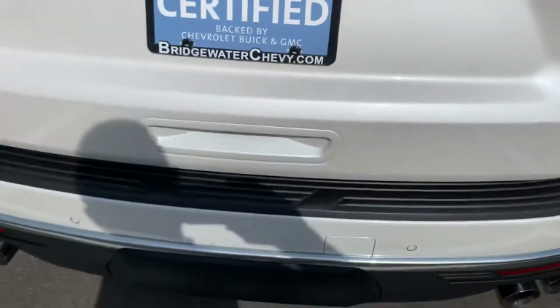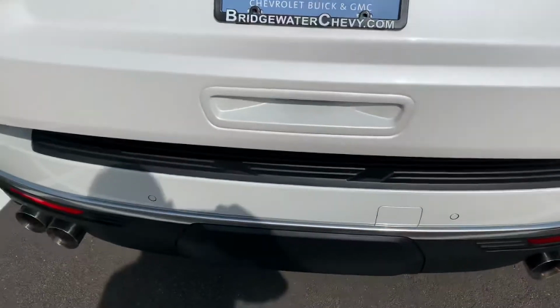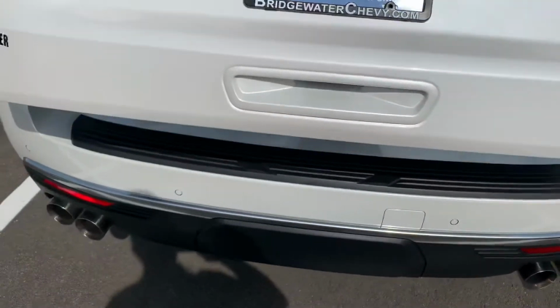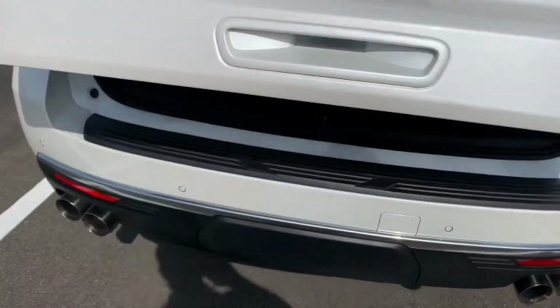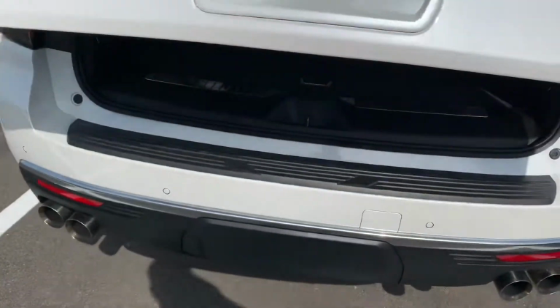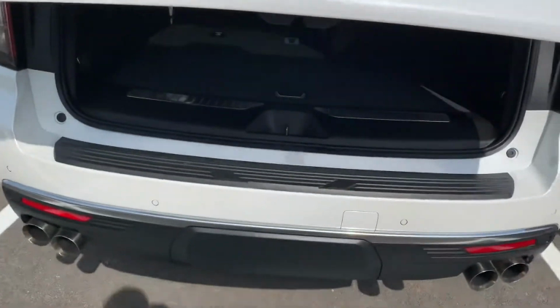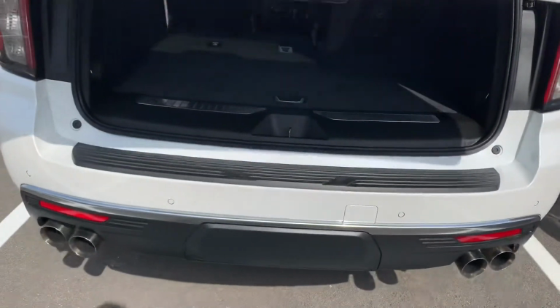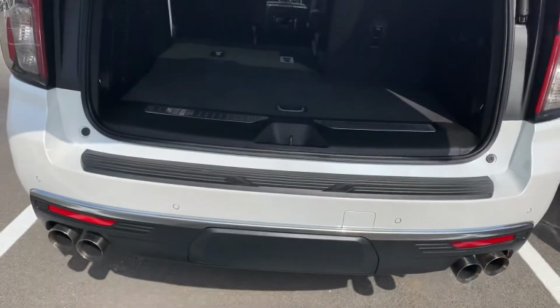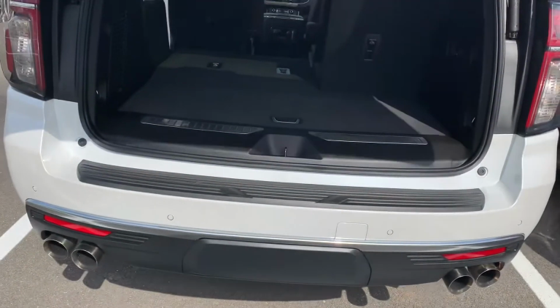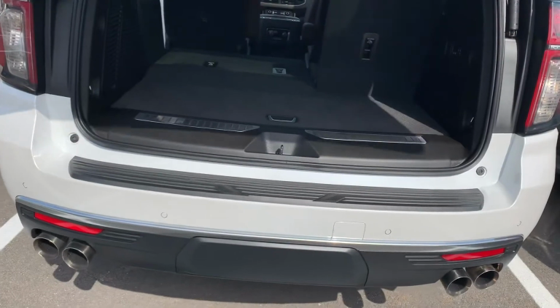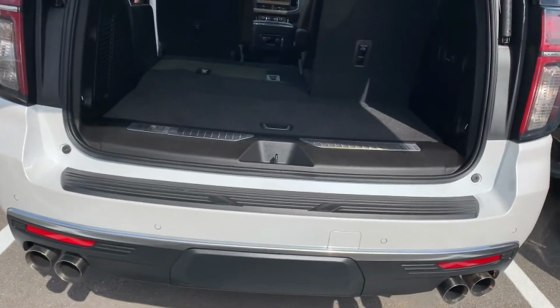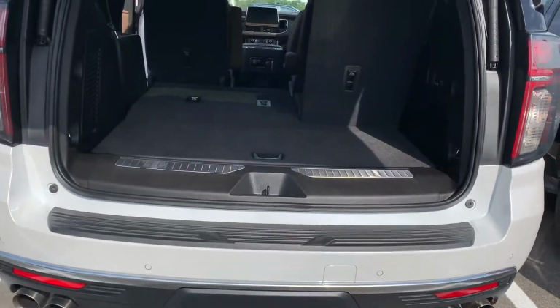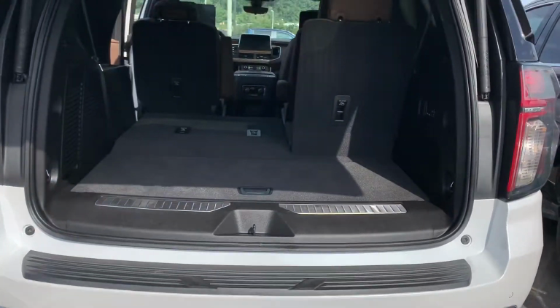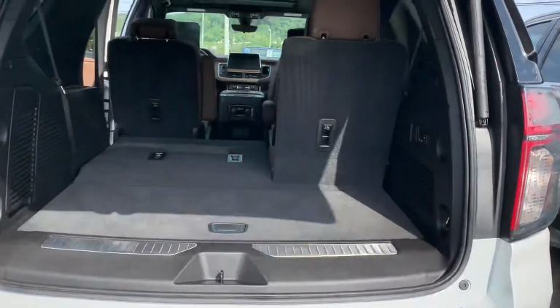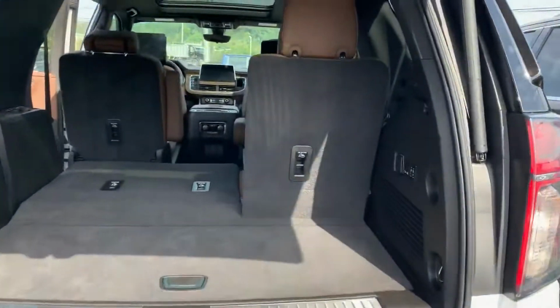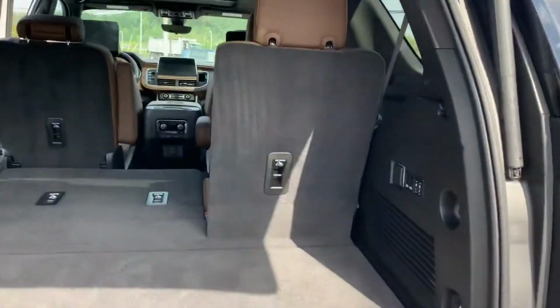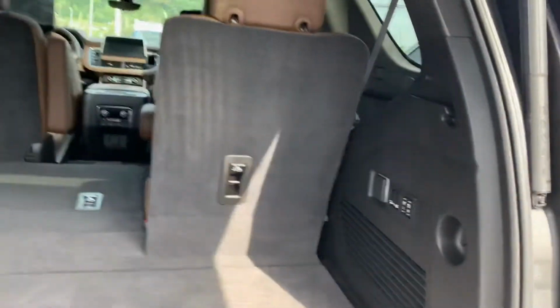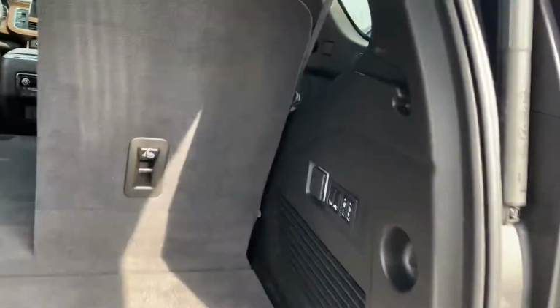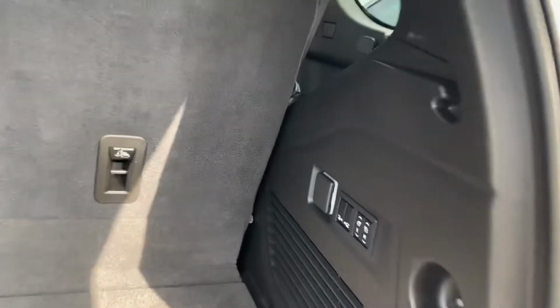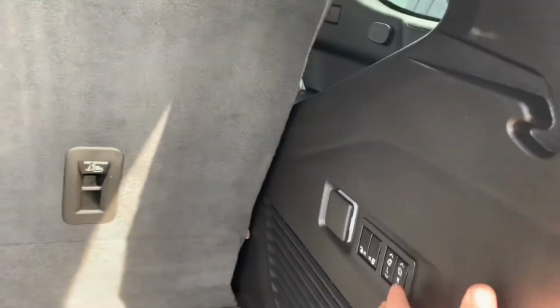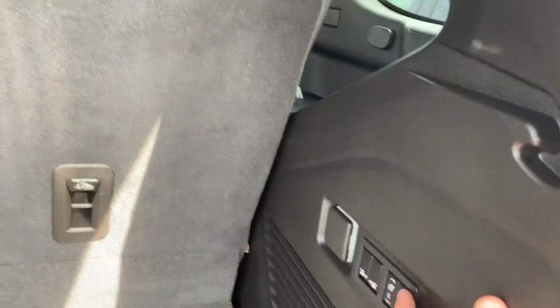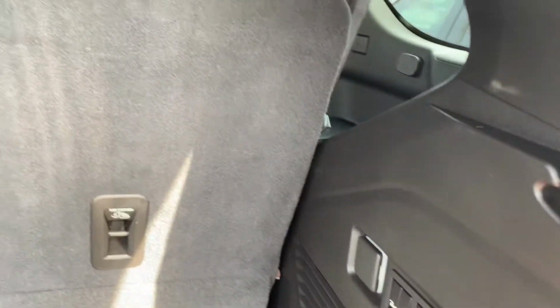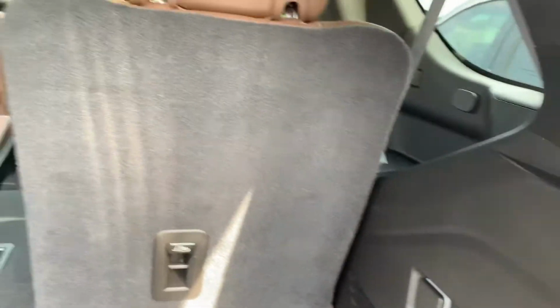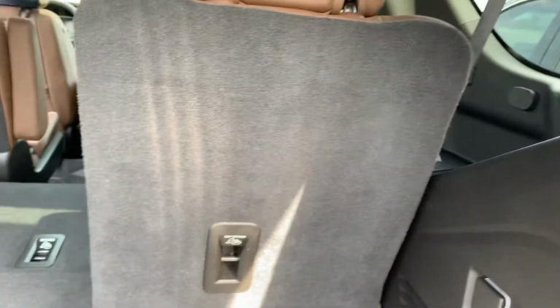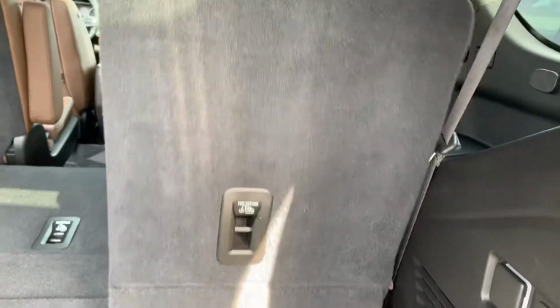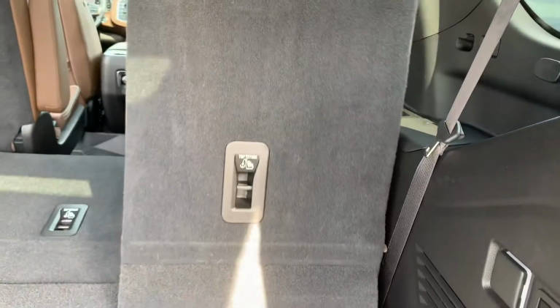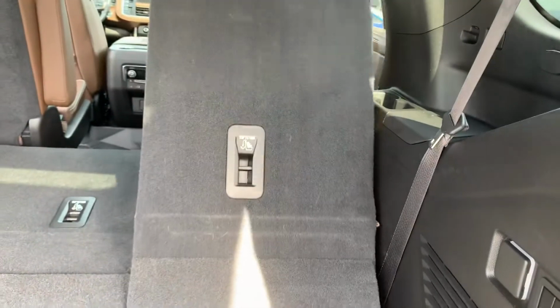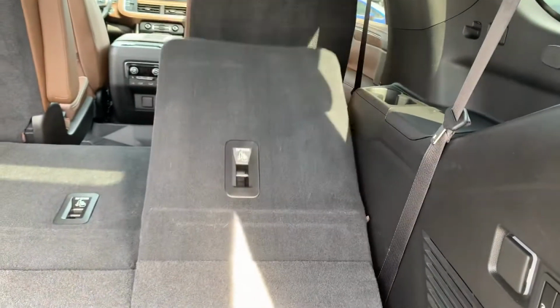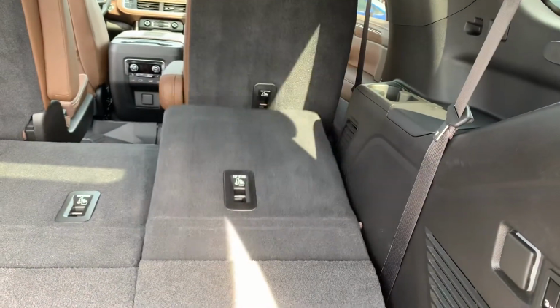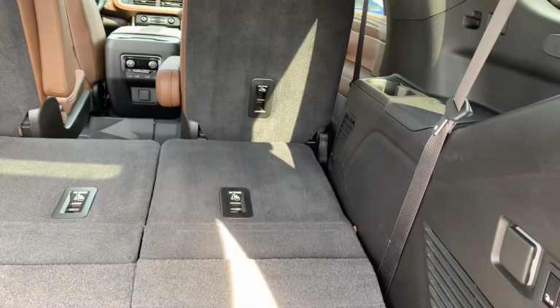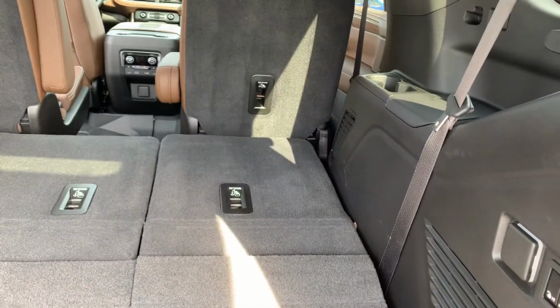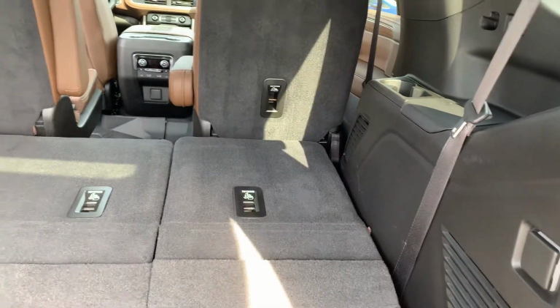Power lift gate, dual exhaust, has the hitch underneath the cover, and power folding seats that go up and down.